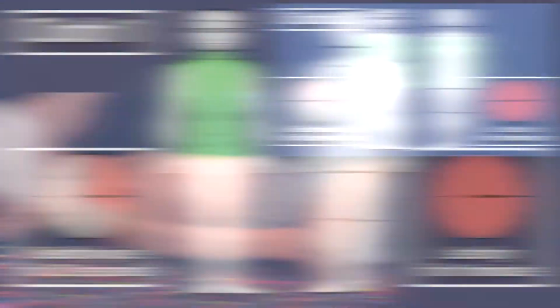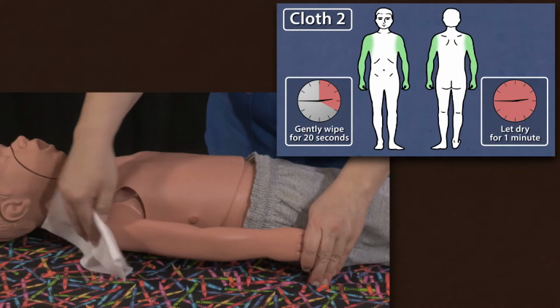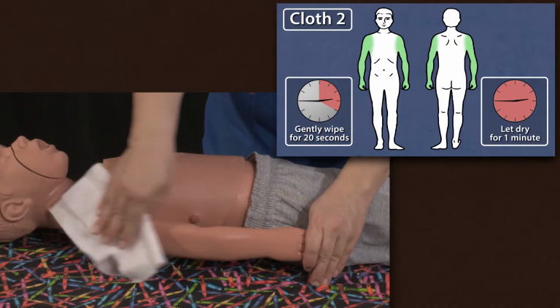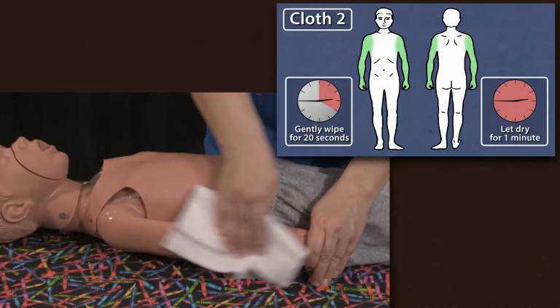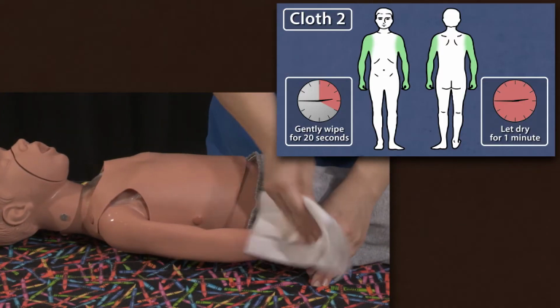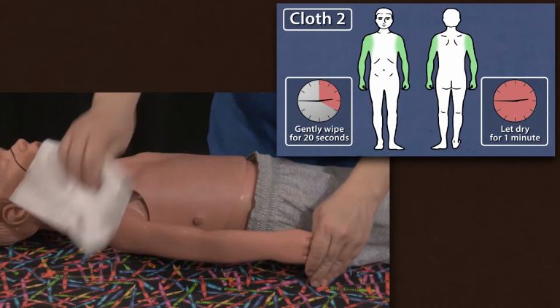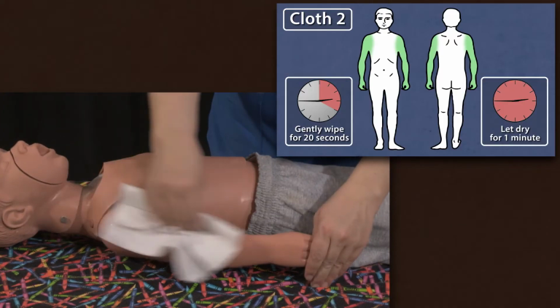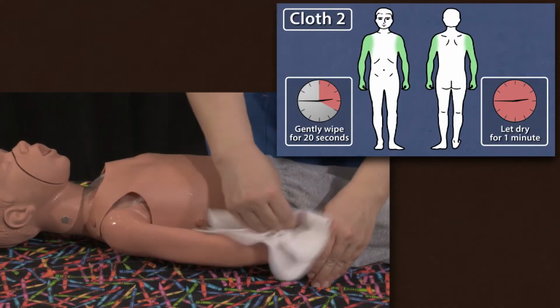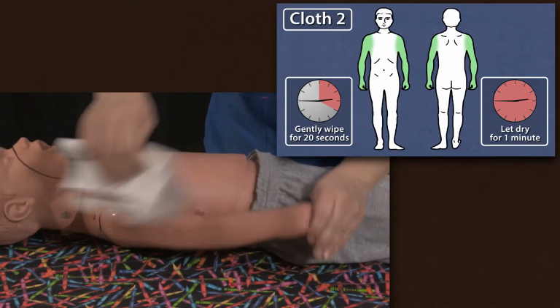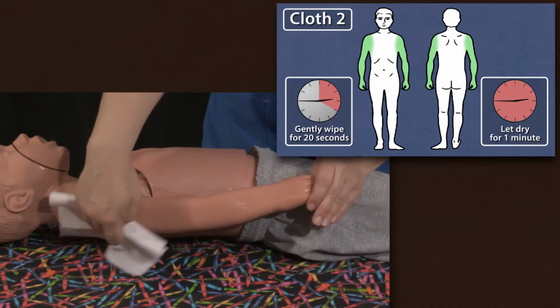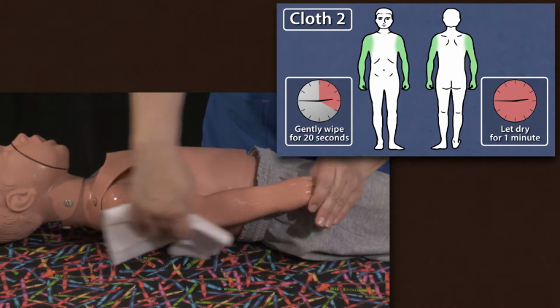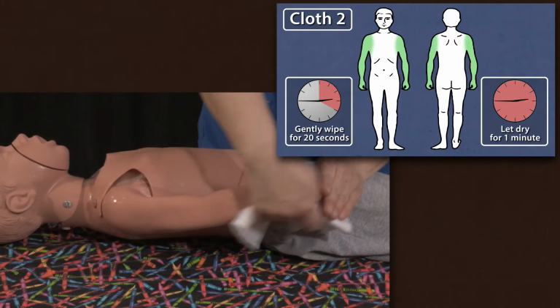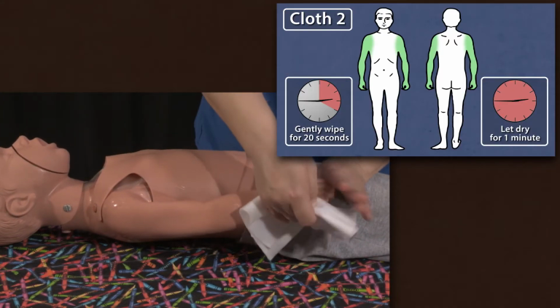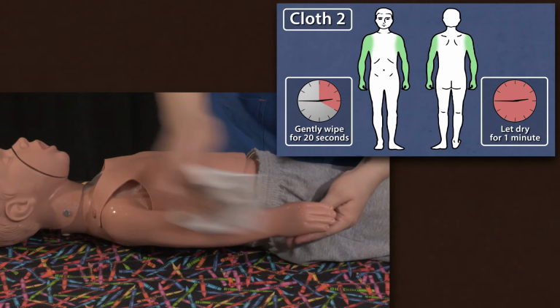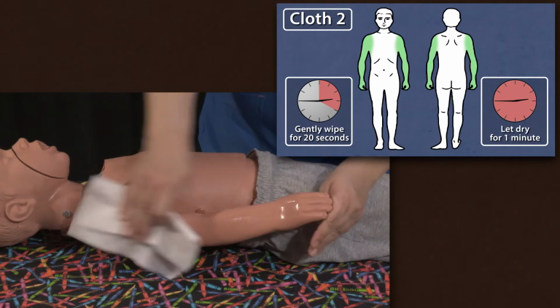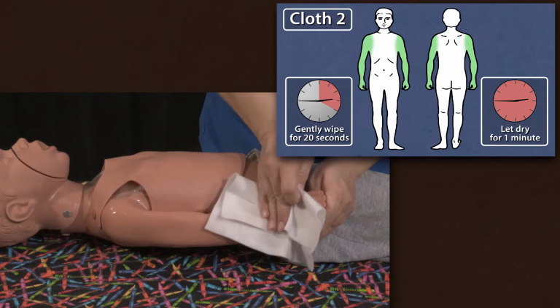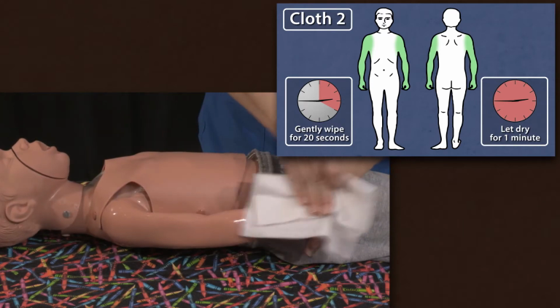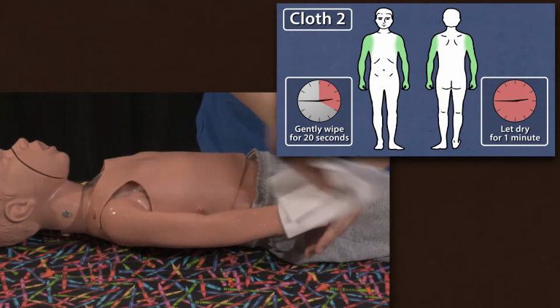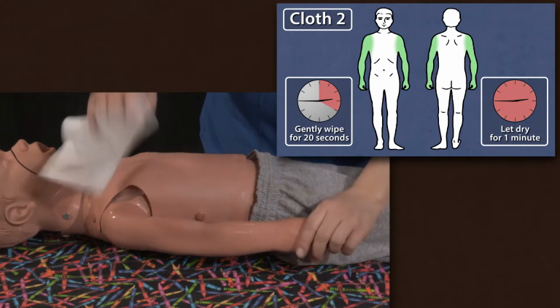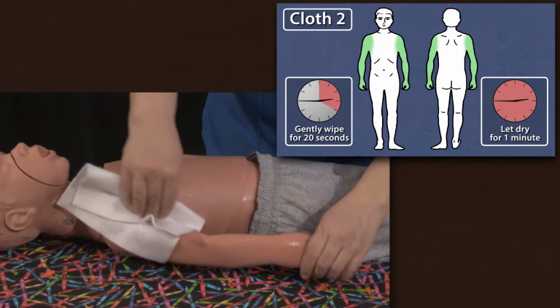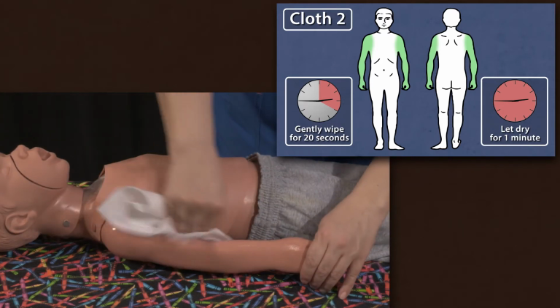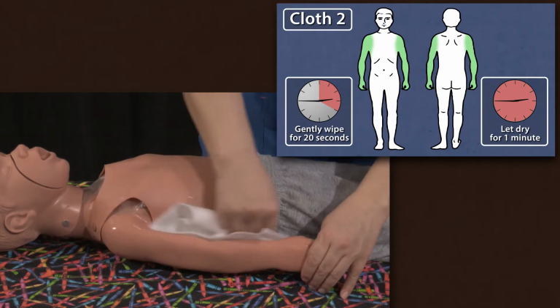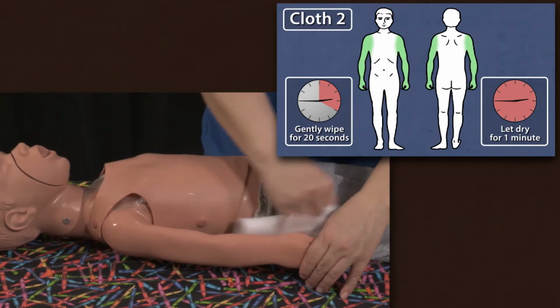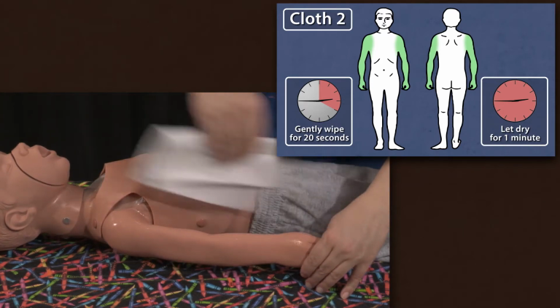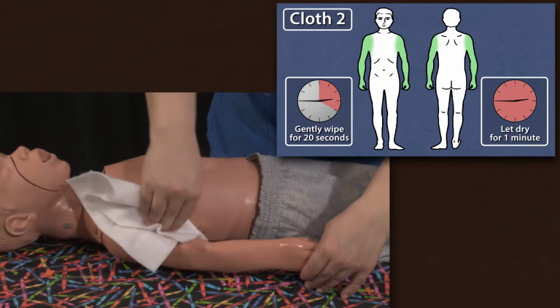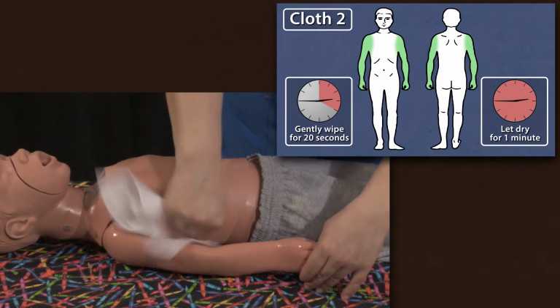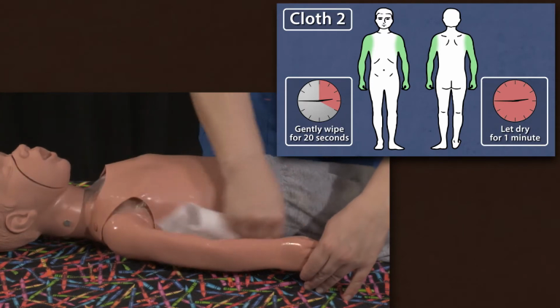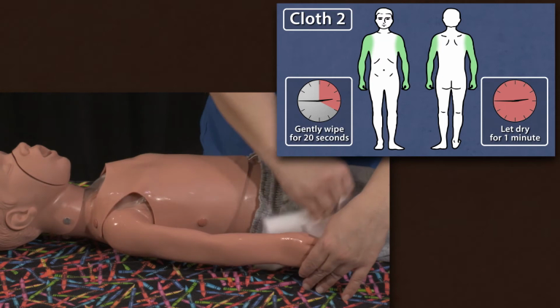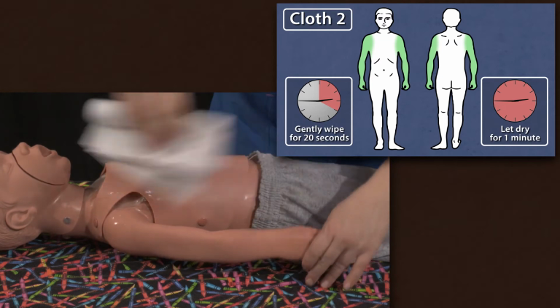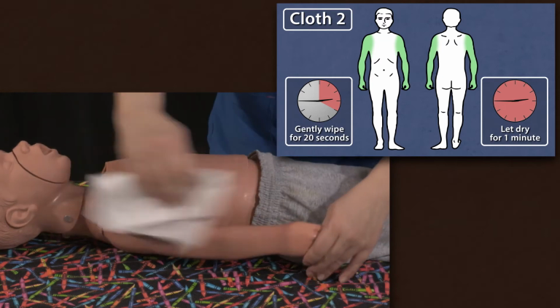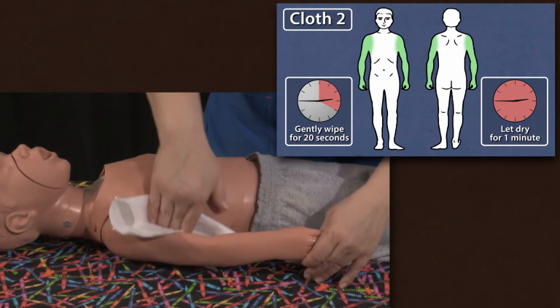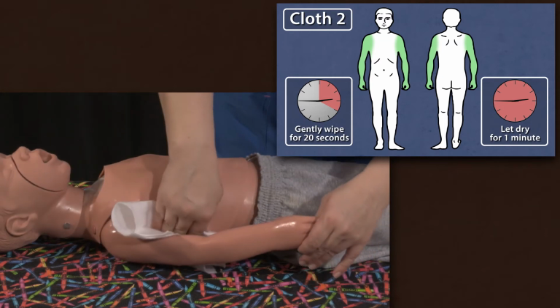With cloth two, clean the arms, front and back, starting at the shoulder and ending at the fingertips. Be sure to wipe the armpit area as well.